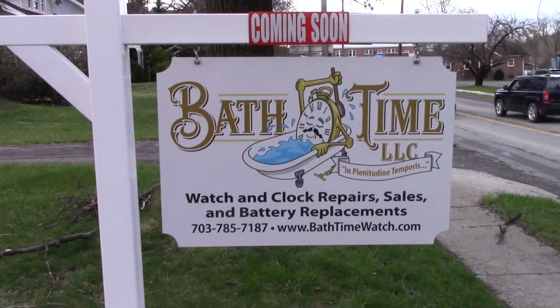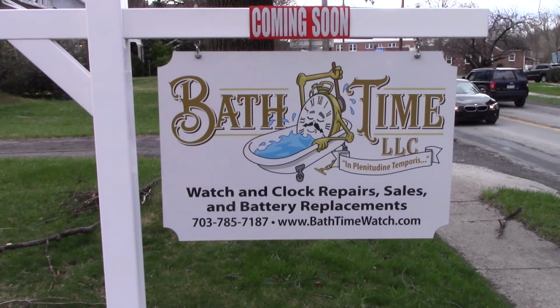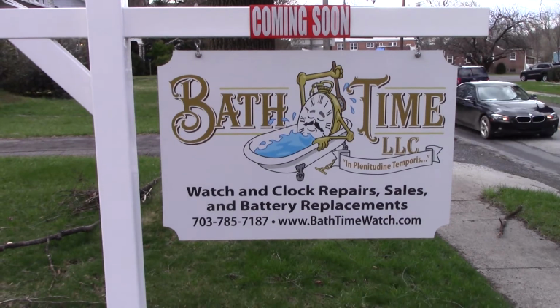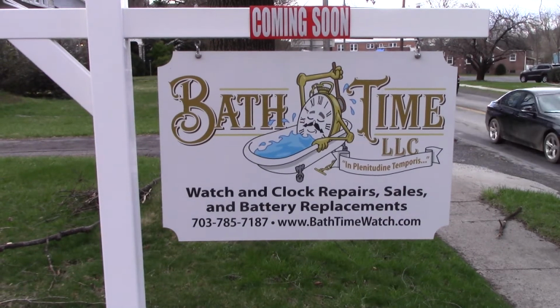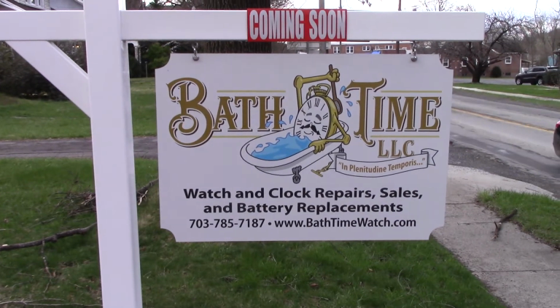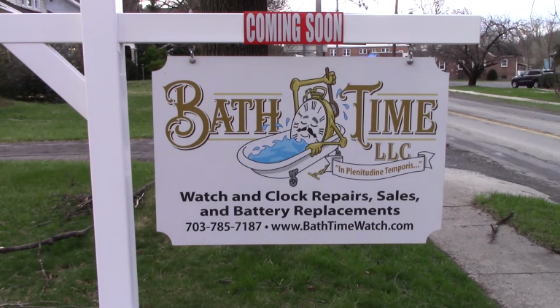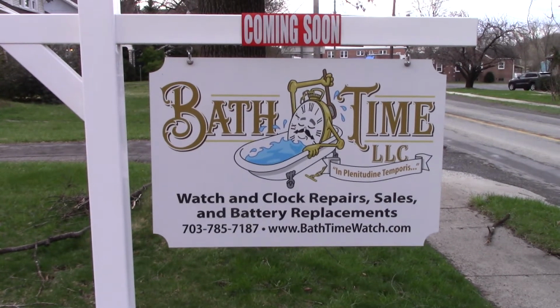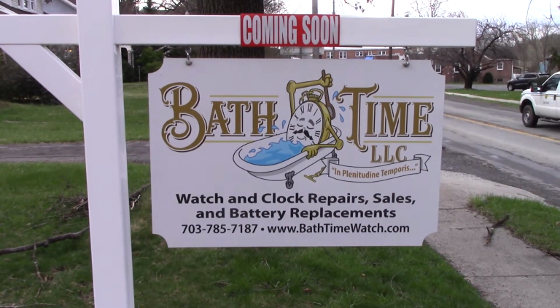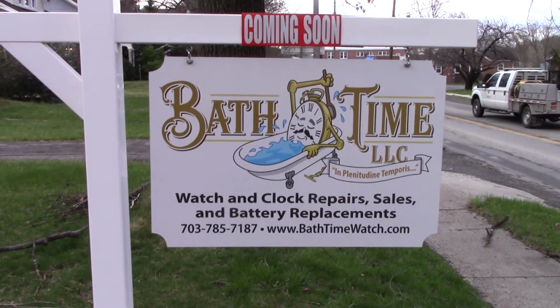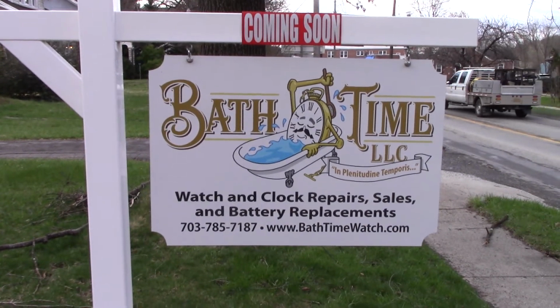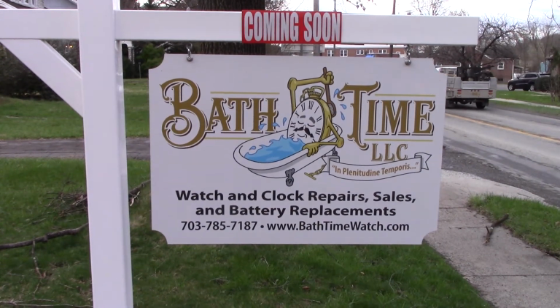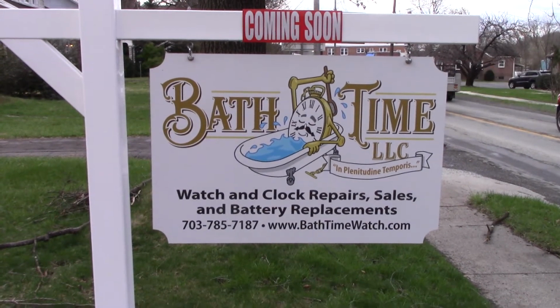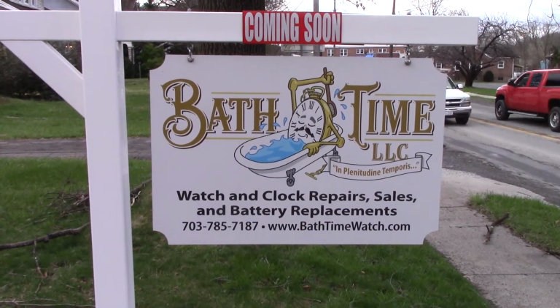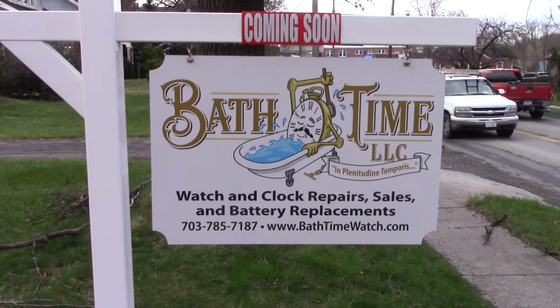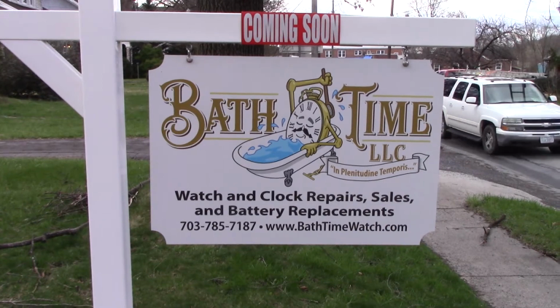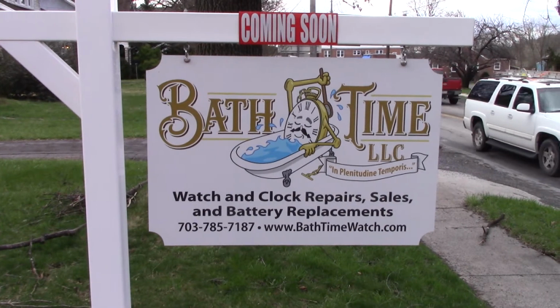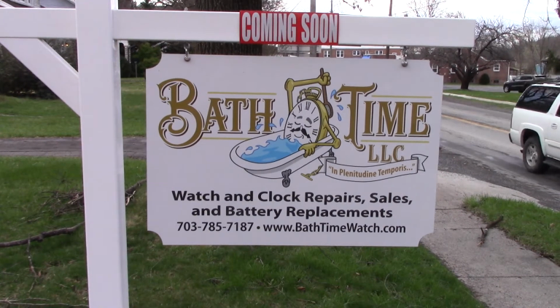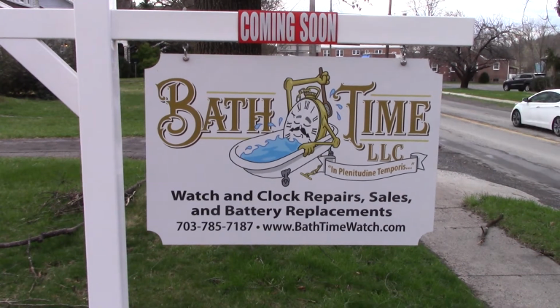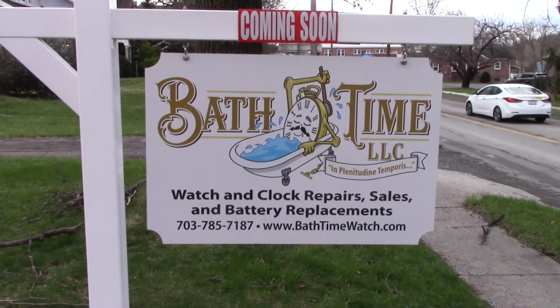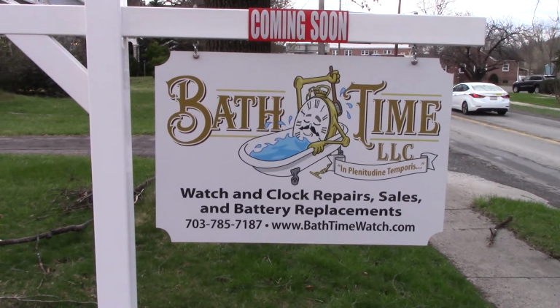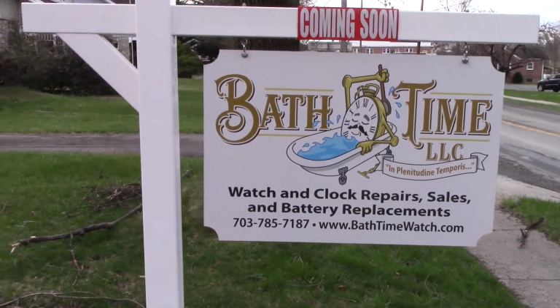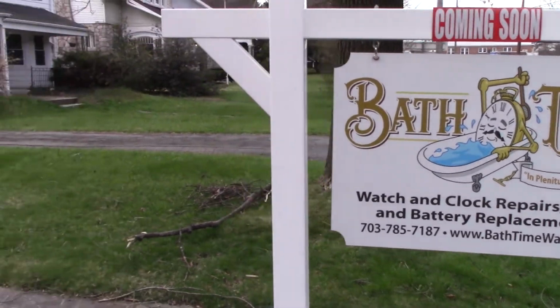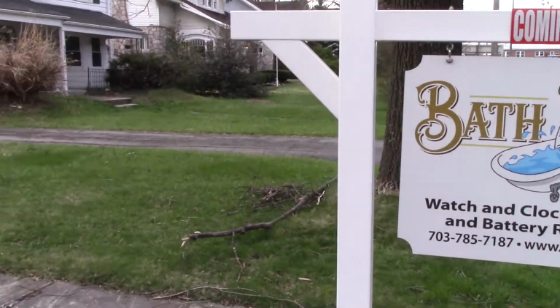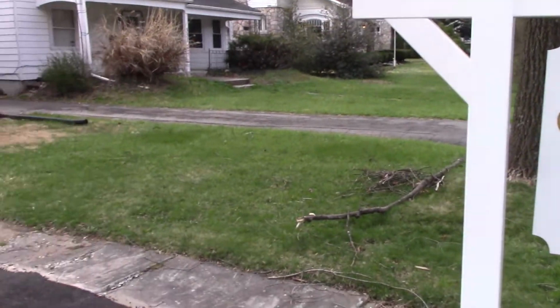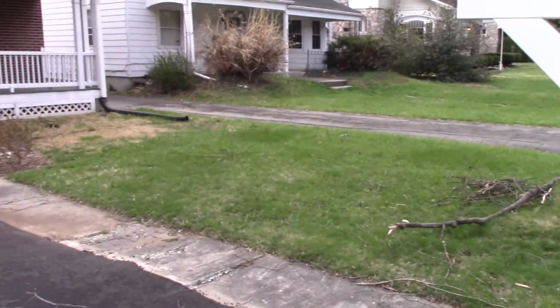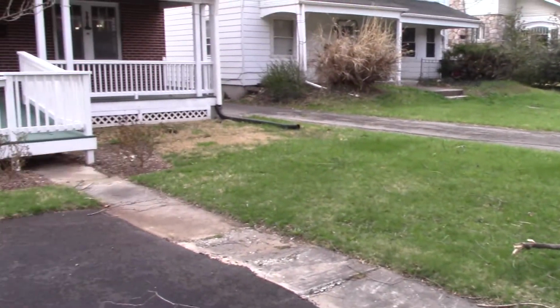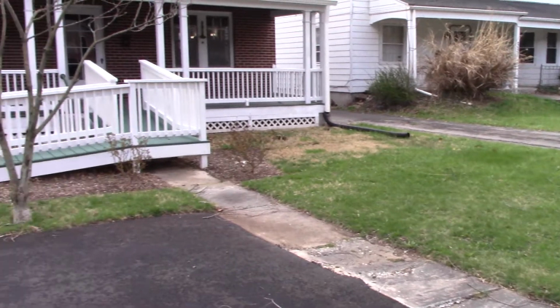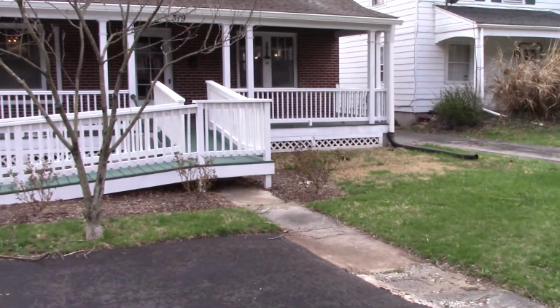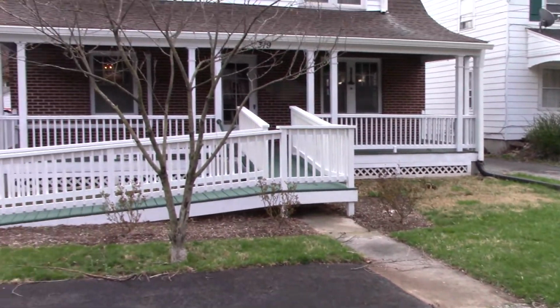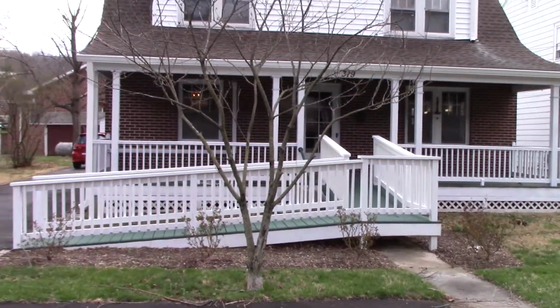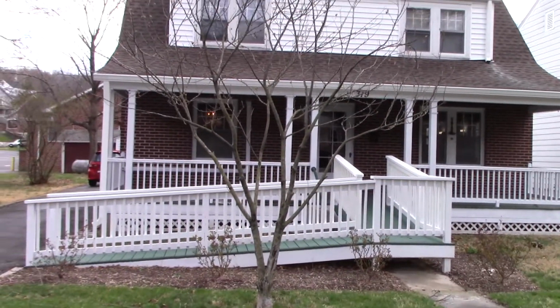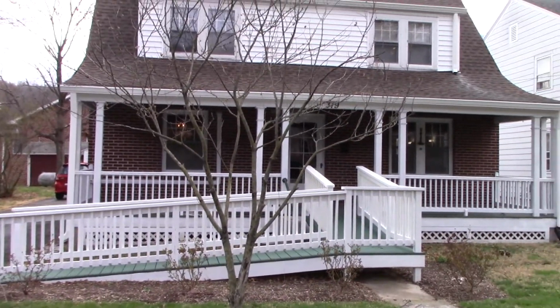Welcome to Bath Time, LLC — watch and clock repair, sales, and battery replacements. We hope to be opening in the next couple of weeks.